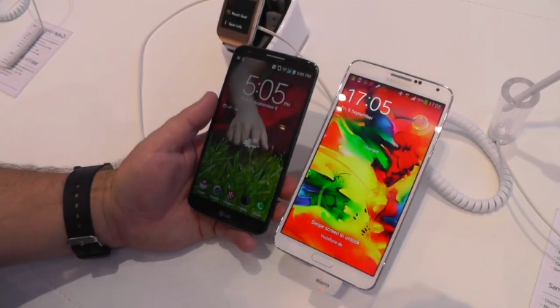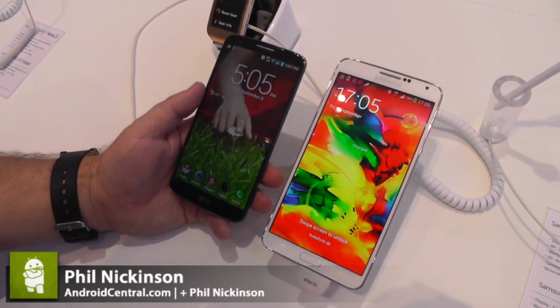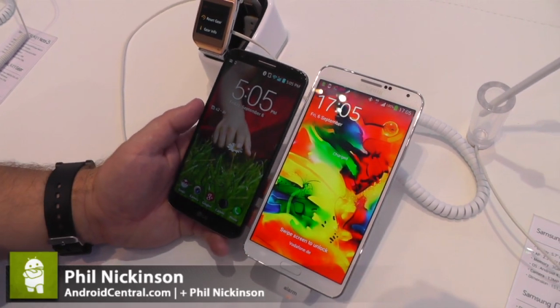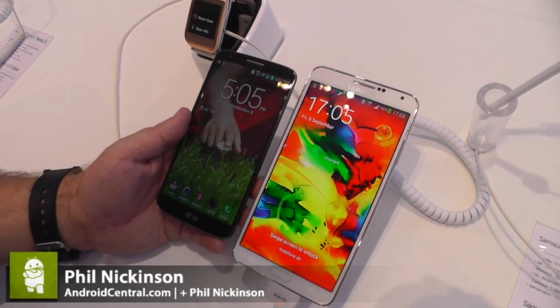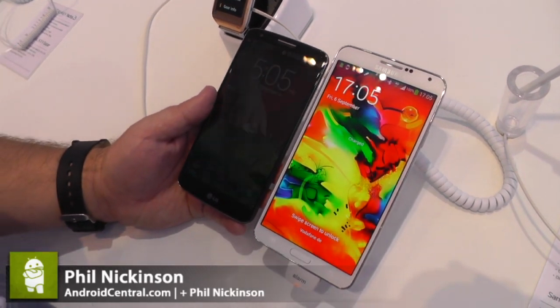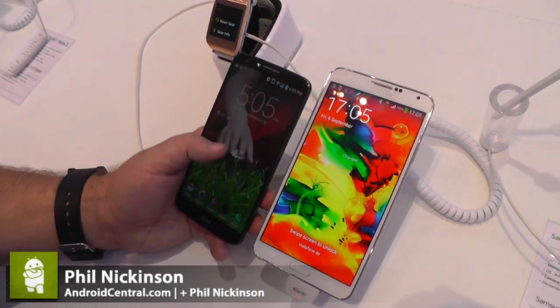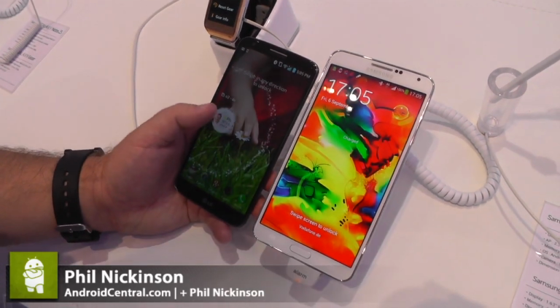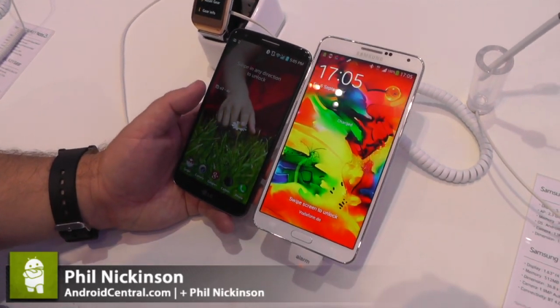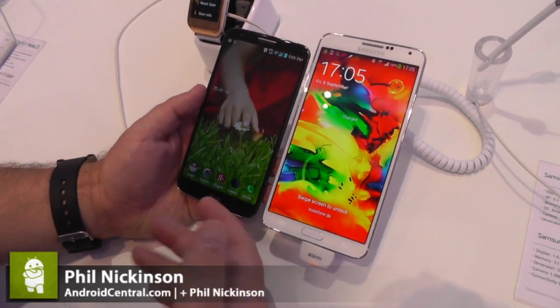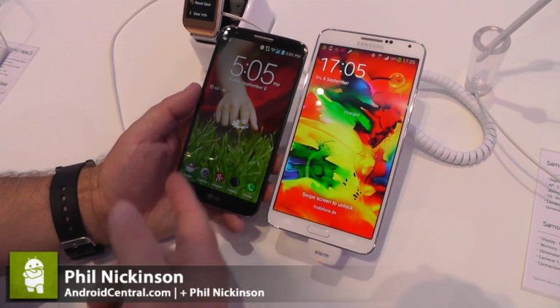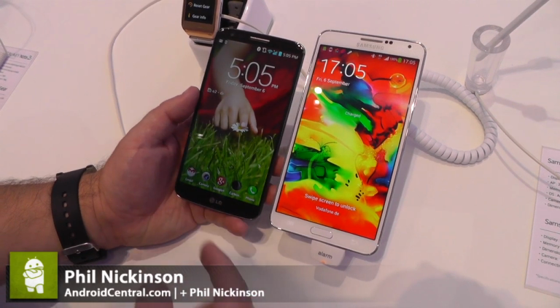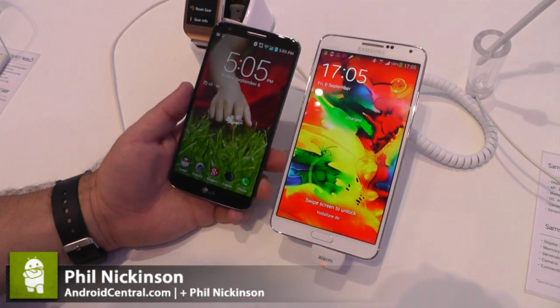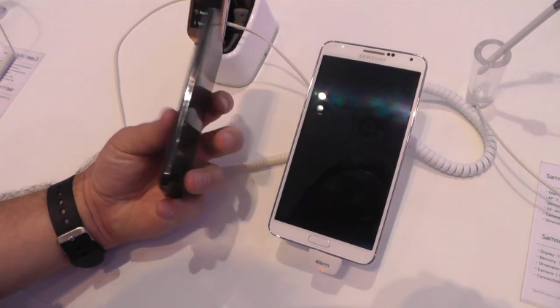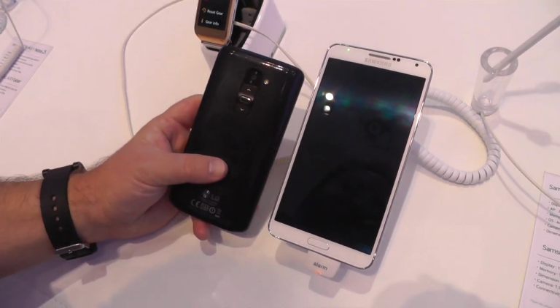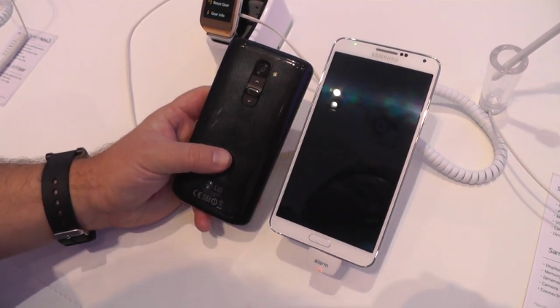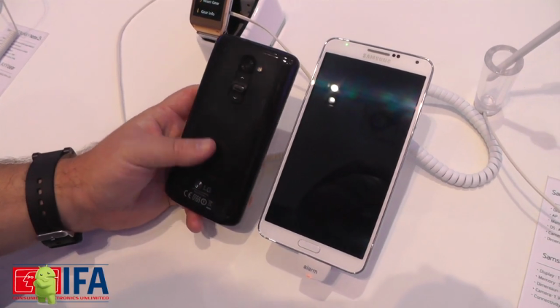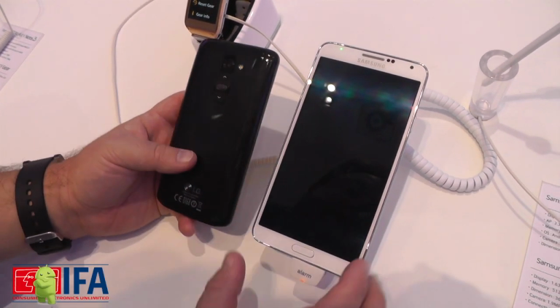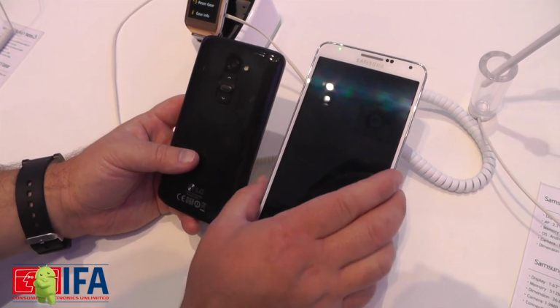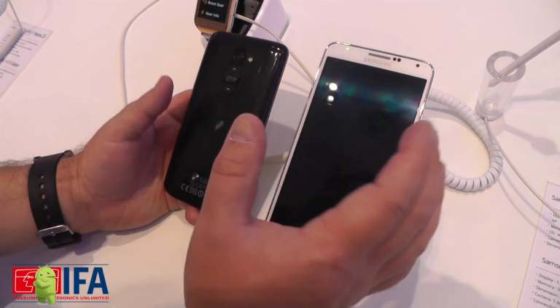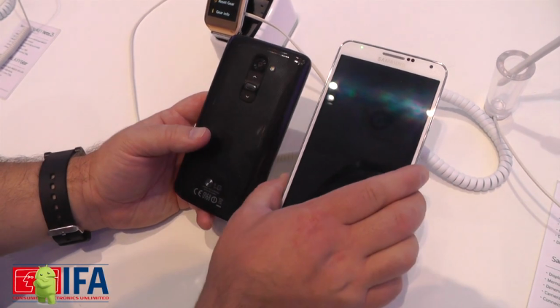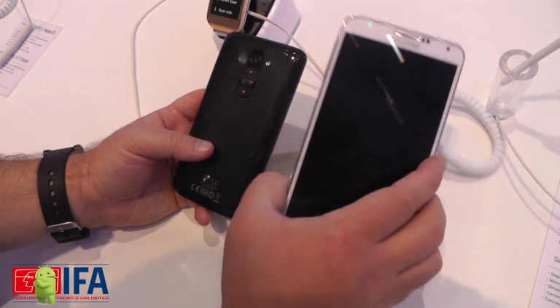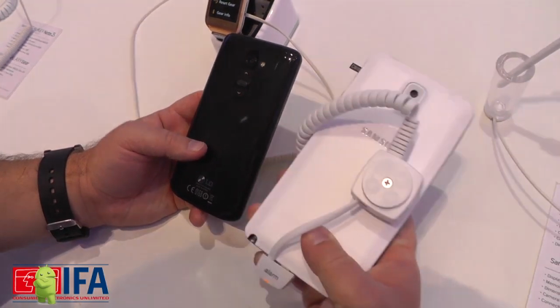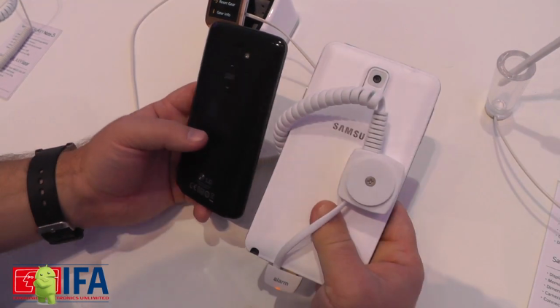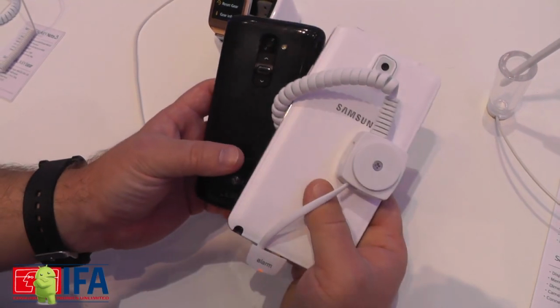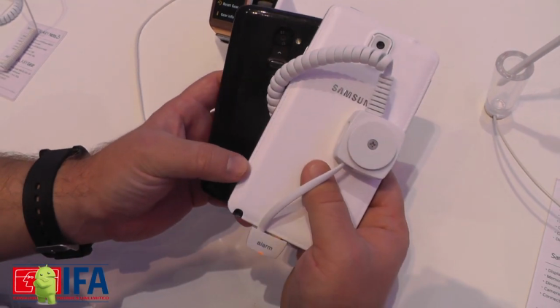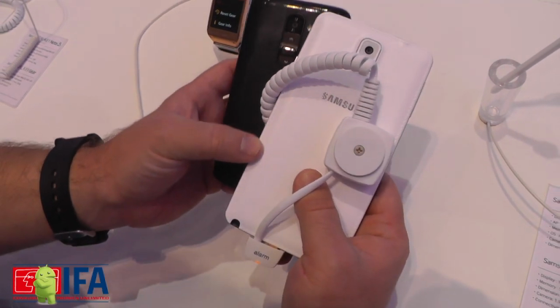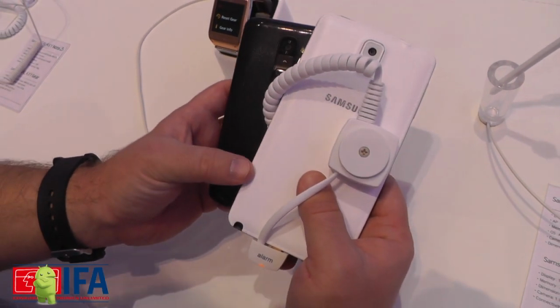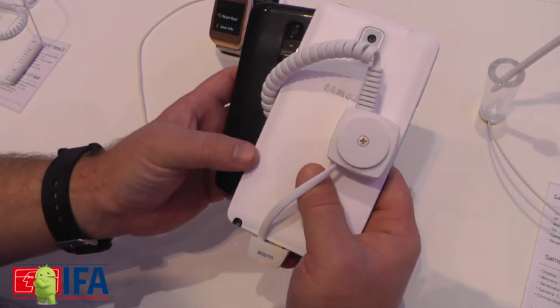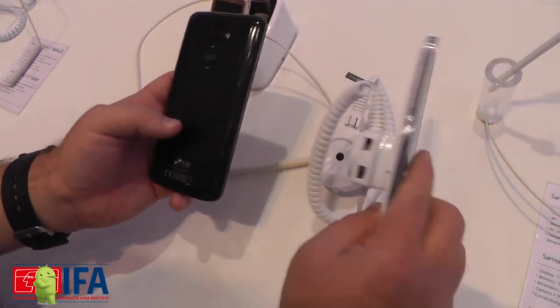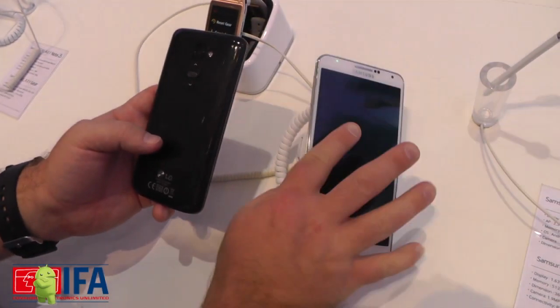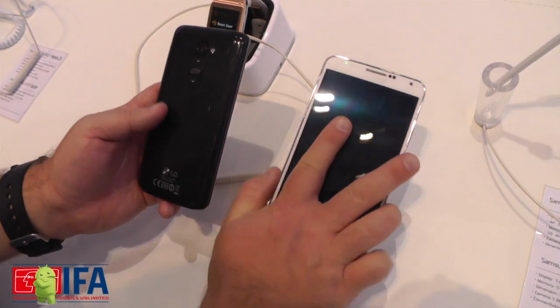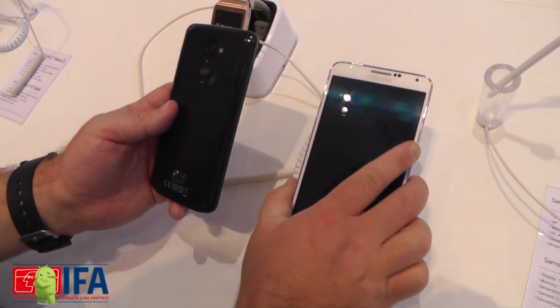Hey there everybody, Phil here for AndroidCentral.com with another little comparison. So we've got the LG G2 here on the left with its crazy buttons on the back of the phone, and we have the Galaxy Note 3 with its crazy leather stitching on the back of the phone. So a couple of crazy phones, right?